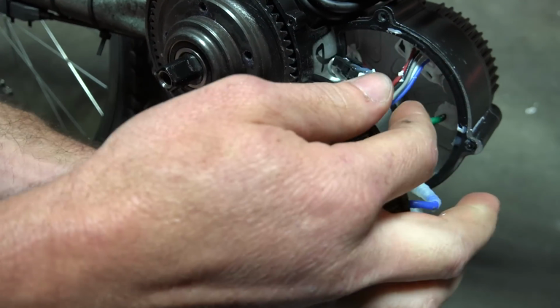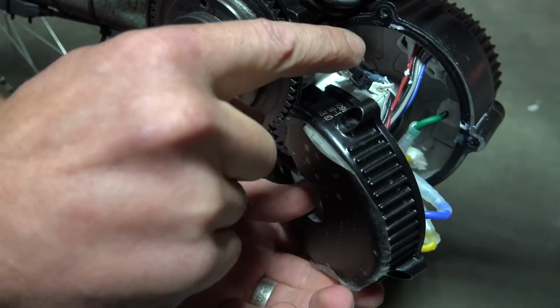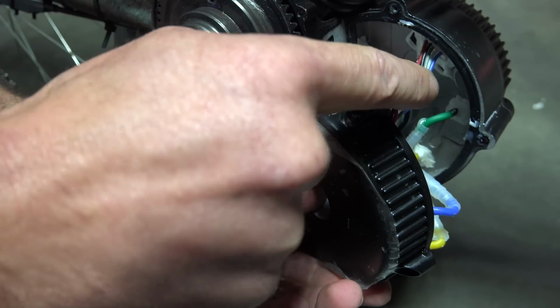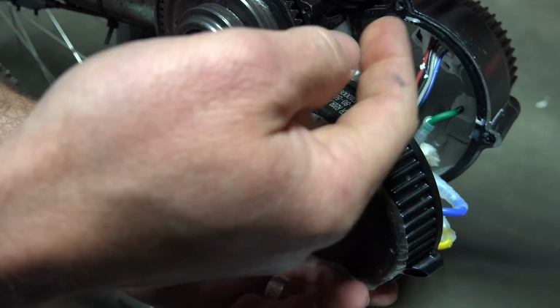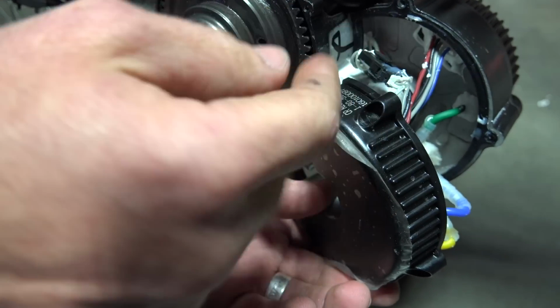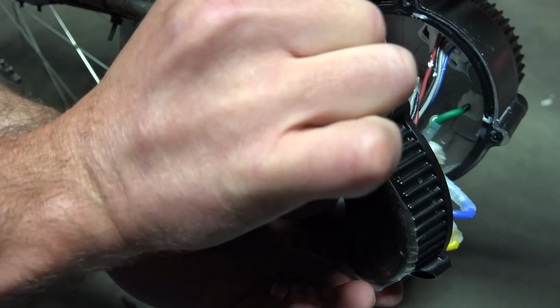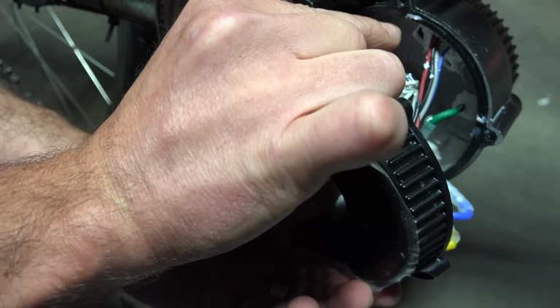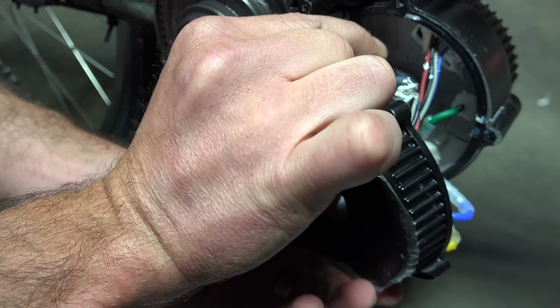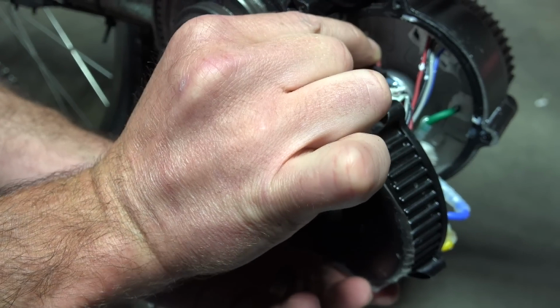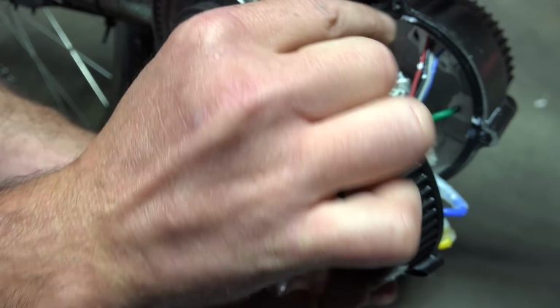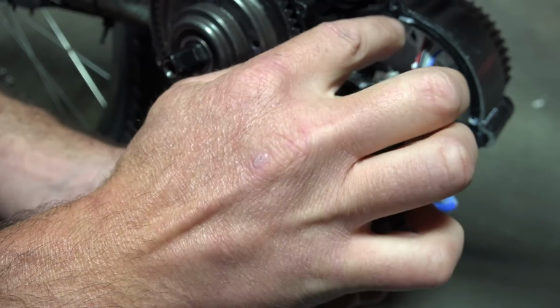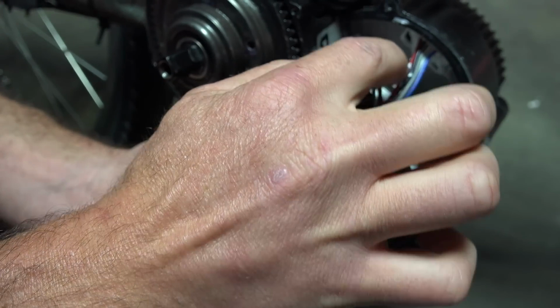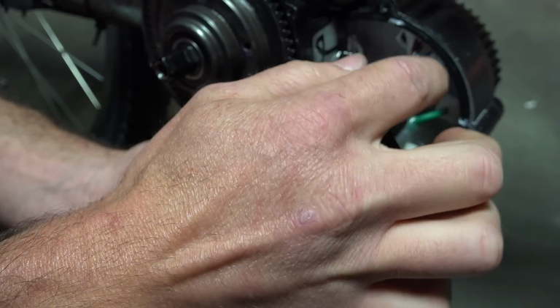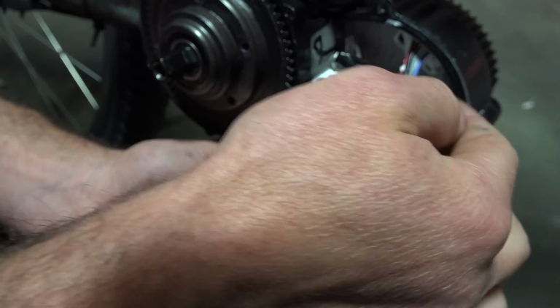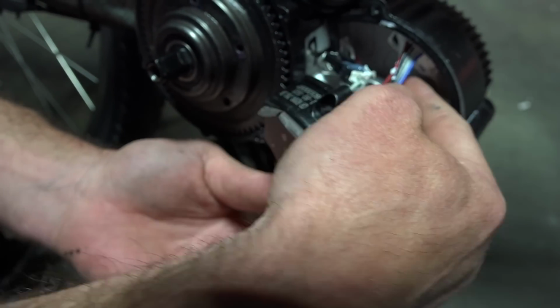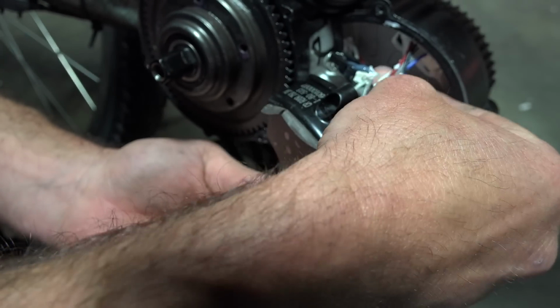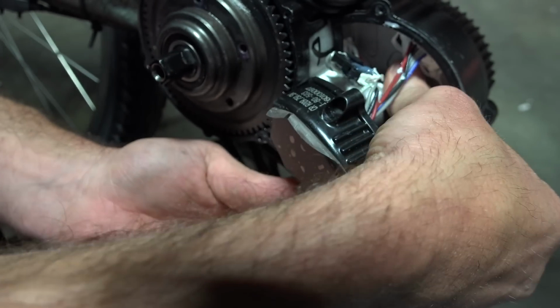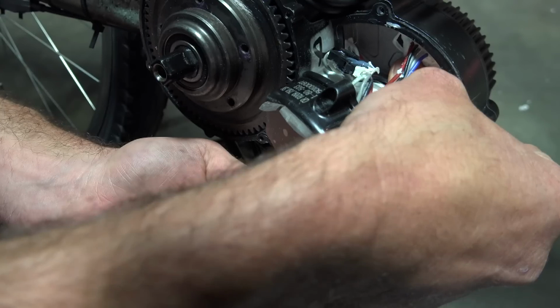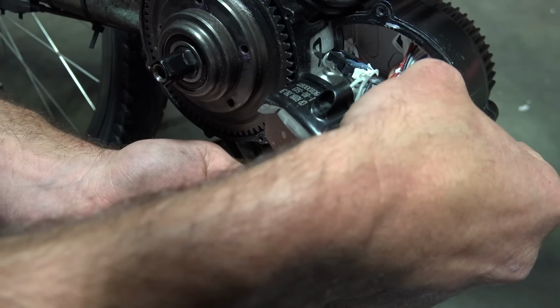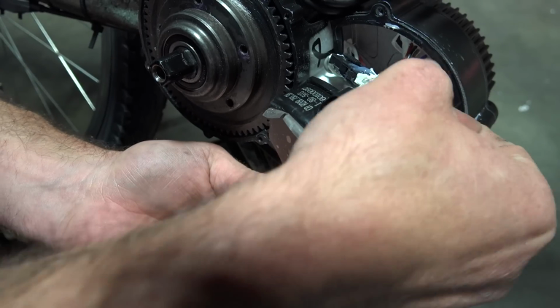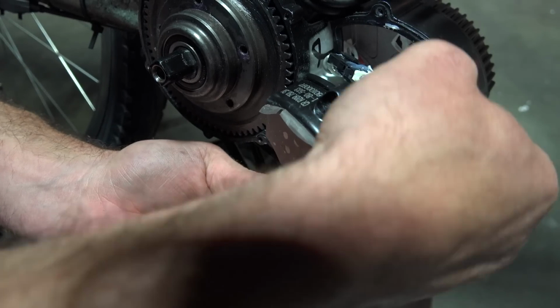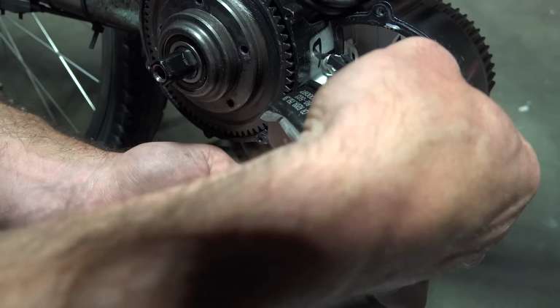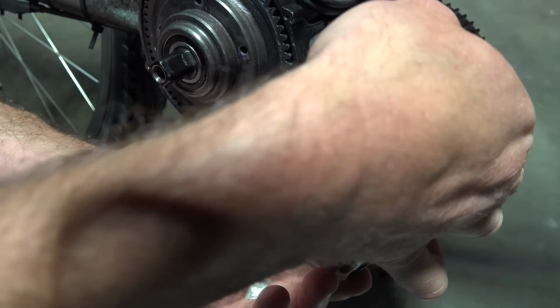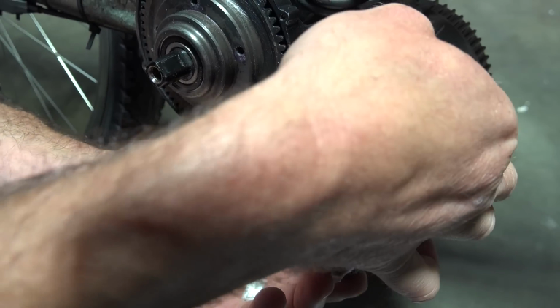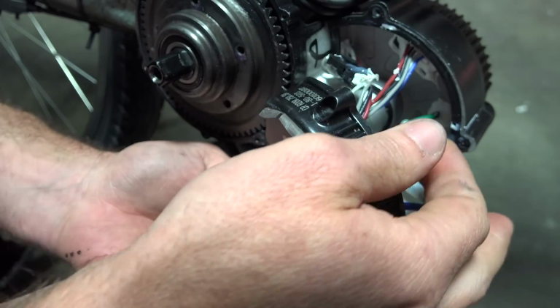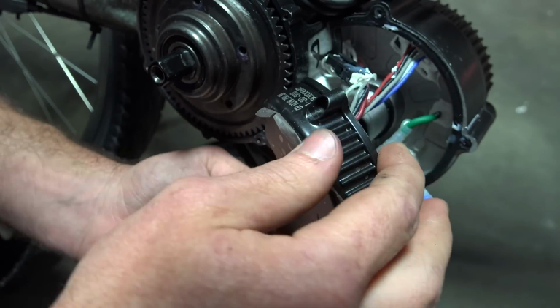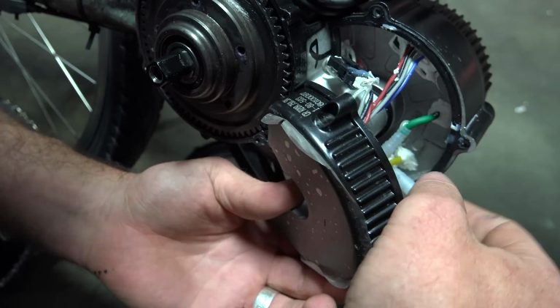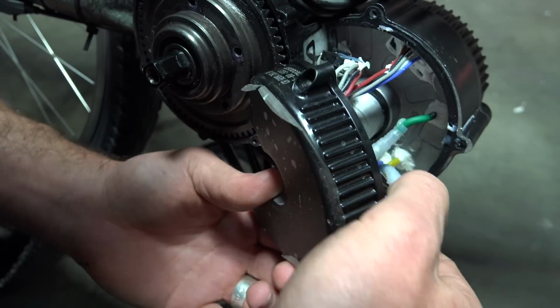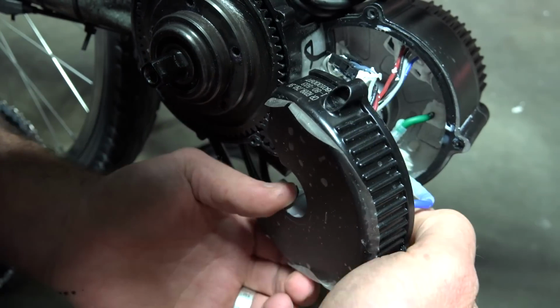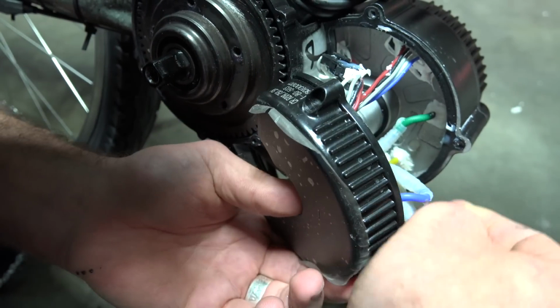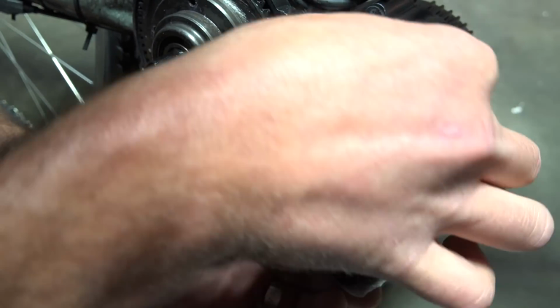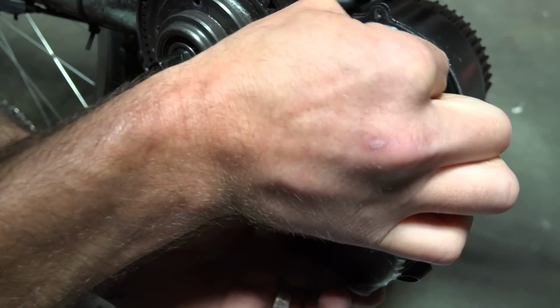It's siliconed as well as having a little clip to keep it in, so you've got to break all the silicone loose and then use a screwdriver to bend the clip up to release it. Looks like everything's plugged in okay.